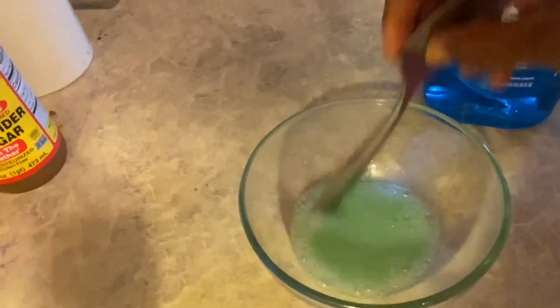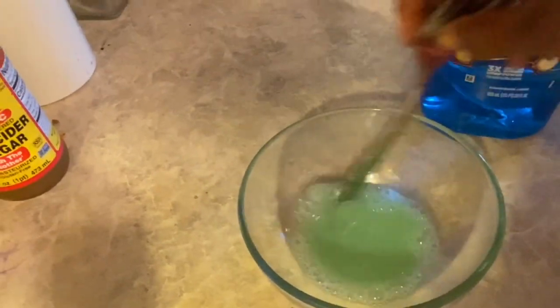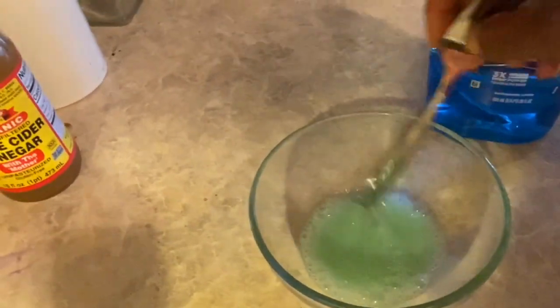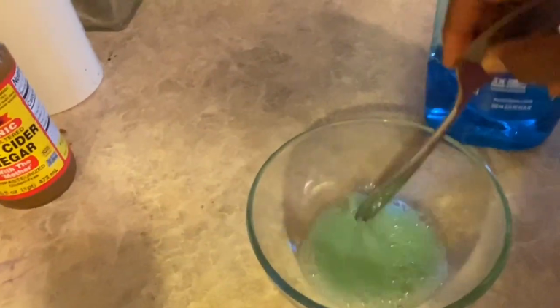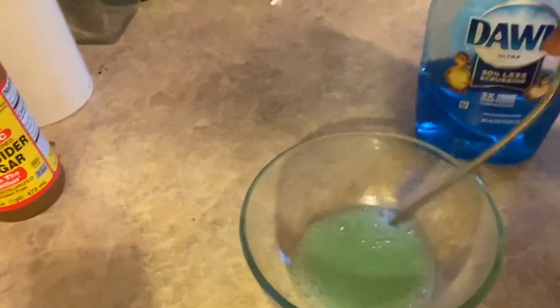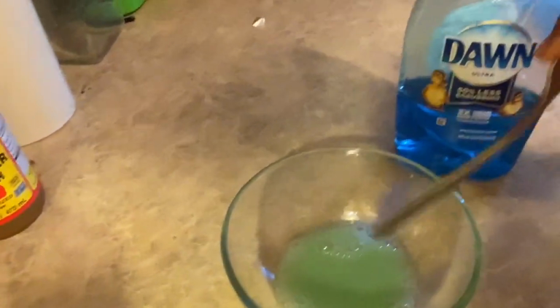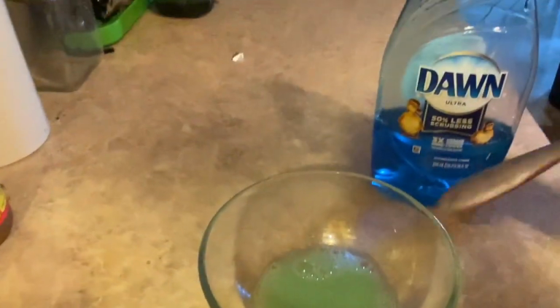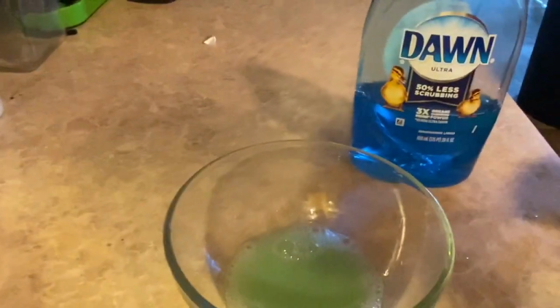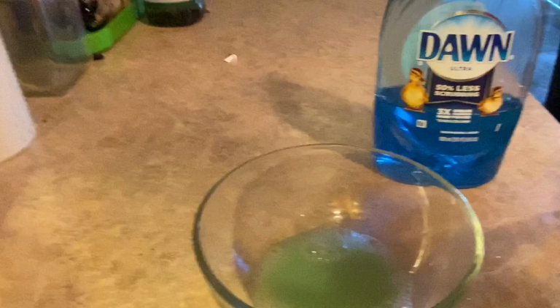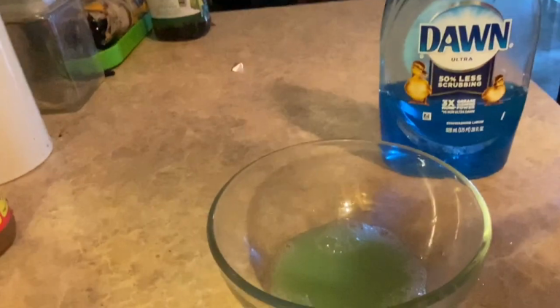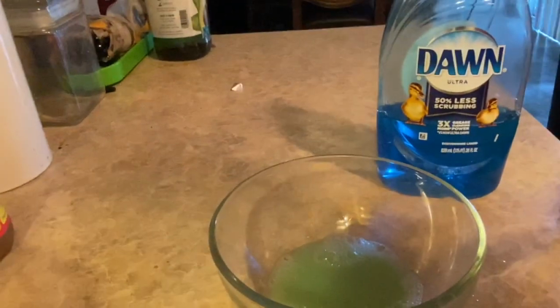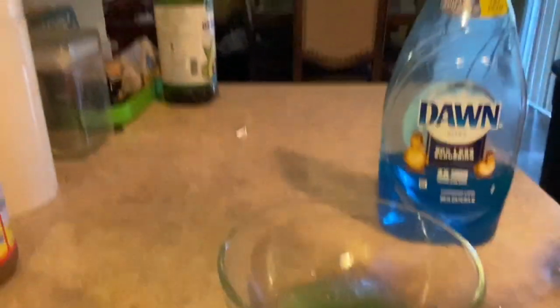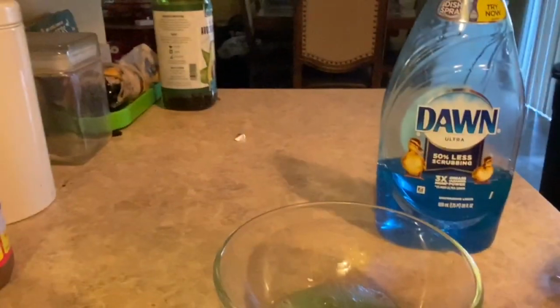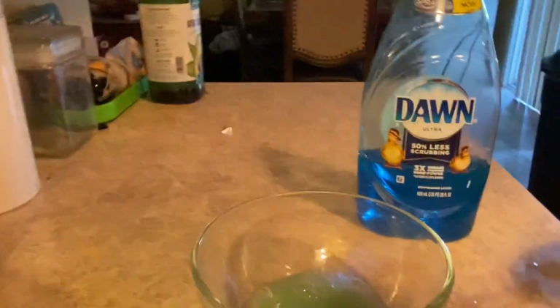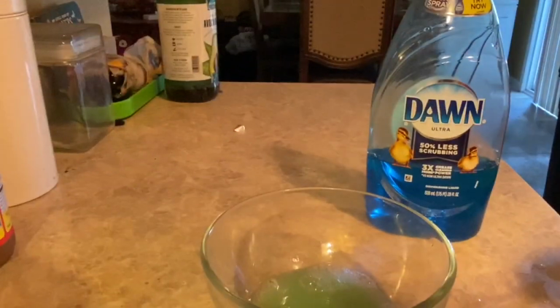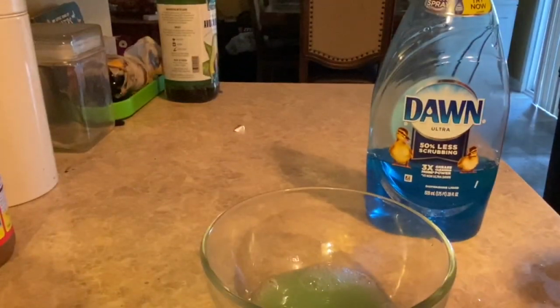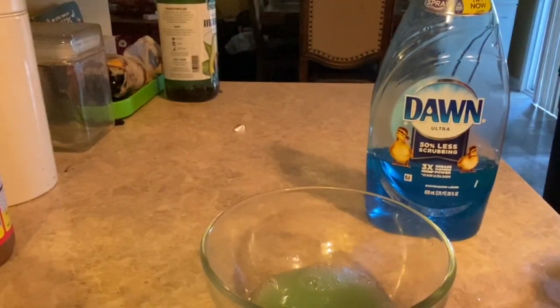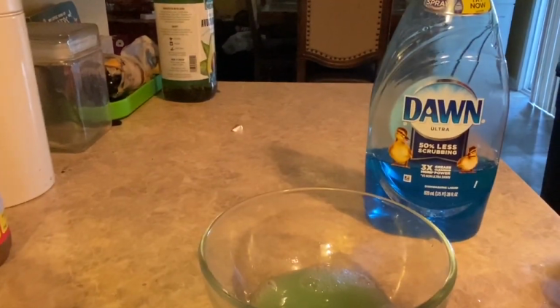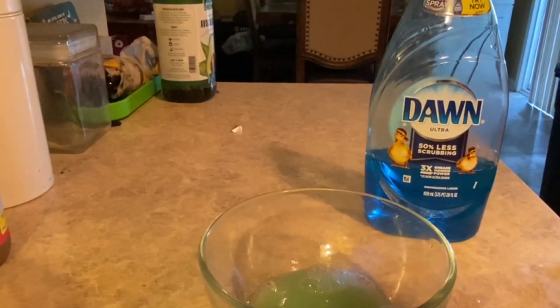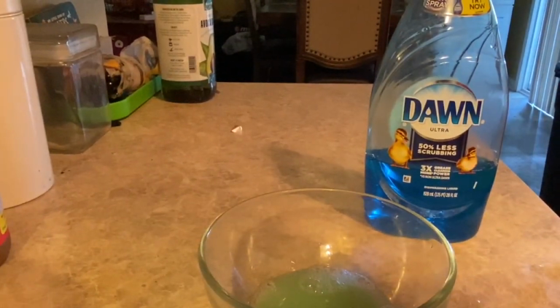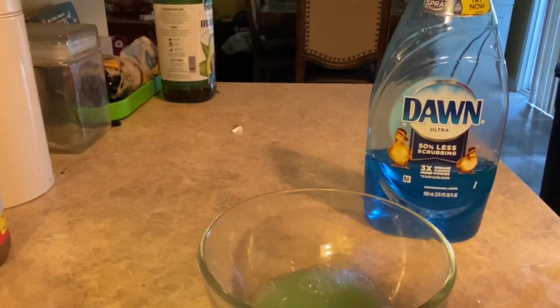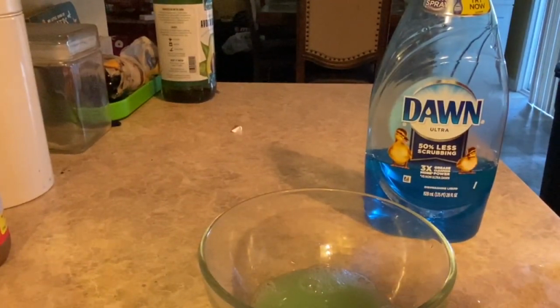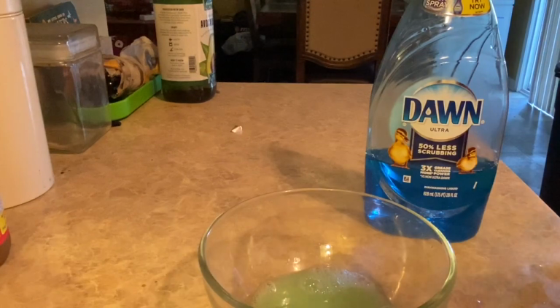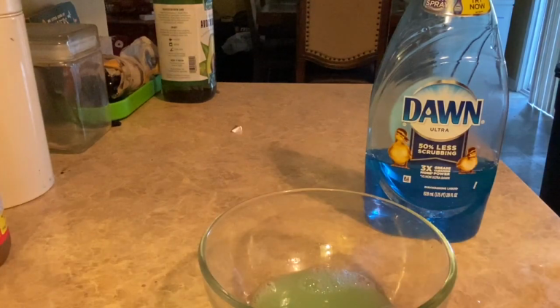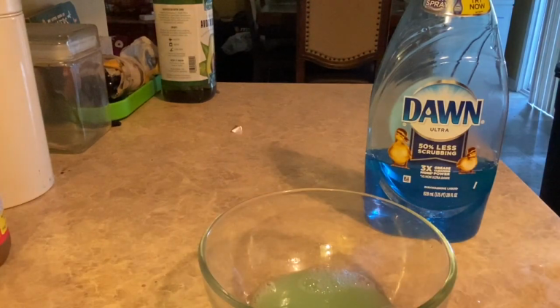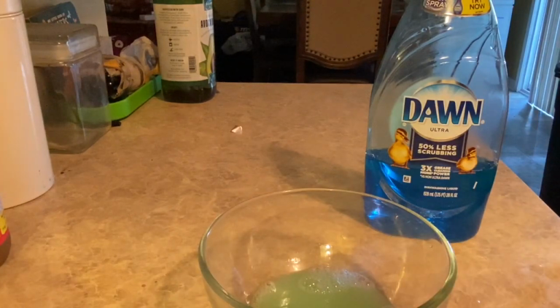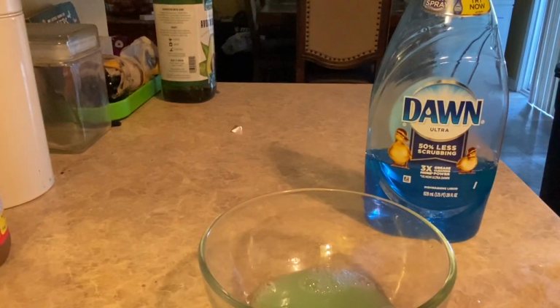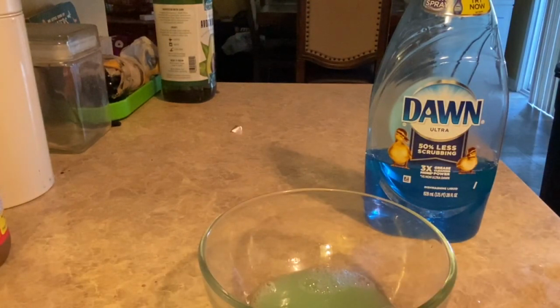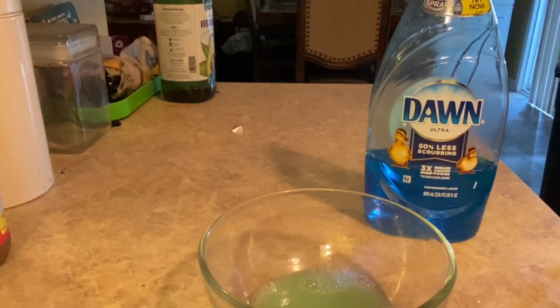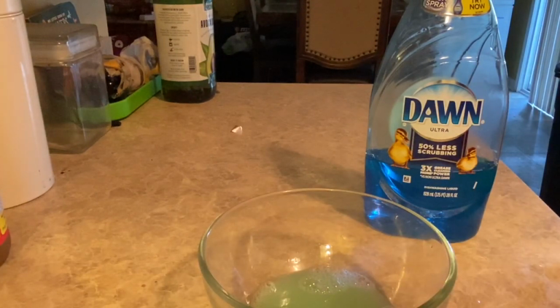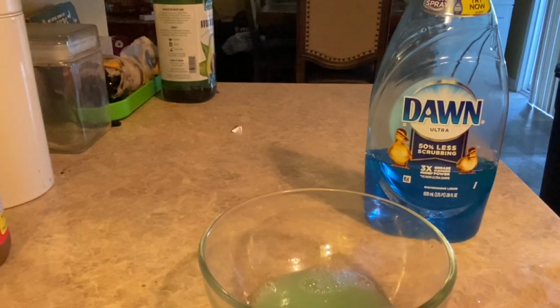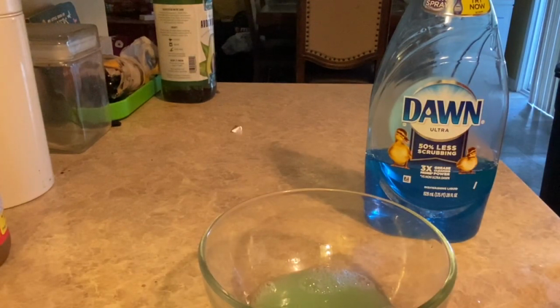So I saw two different ways — I saw someone use Dawn dish liquid and then I saw somebody use the Game. We're going to see if the Dawn works, that's what I have. If not, then I'm going to use the Game.